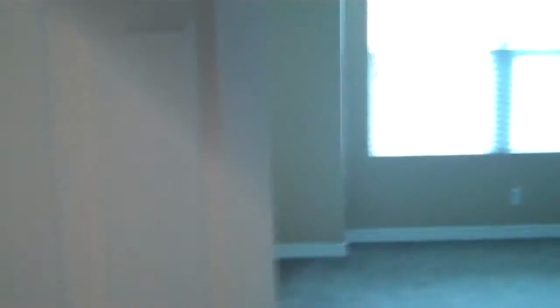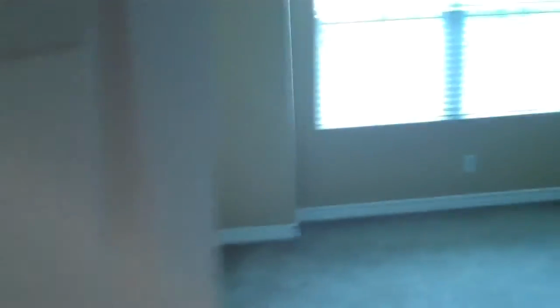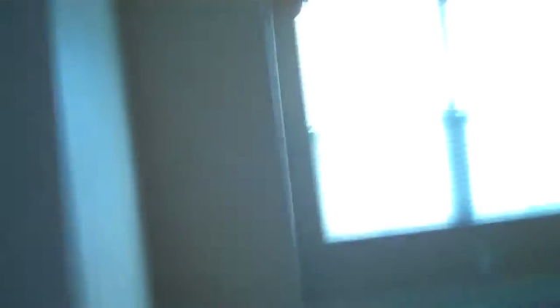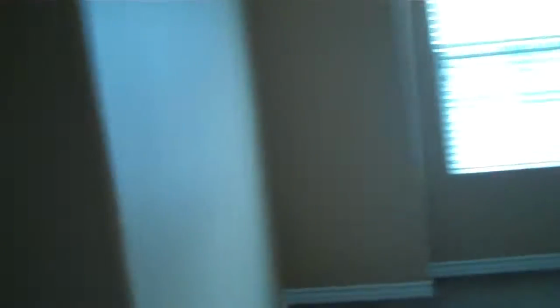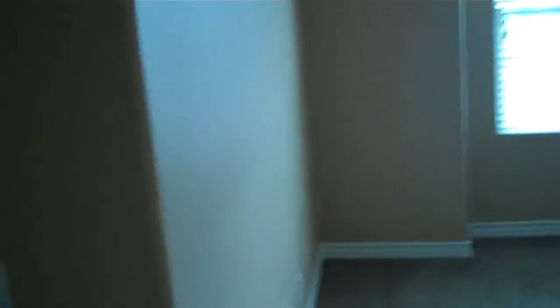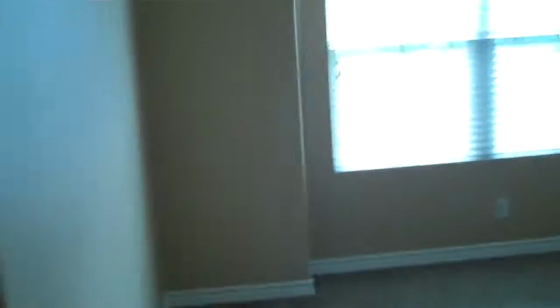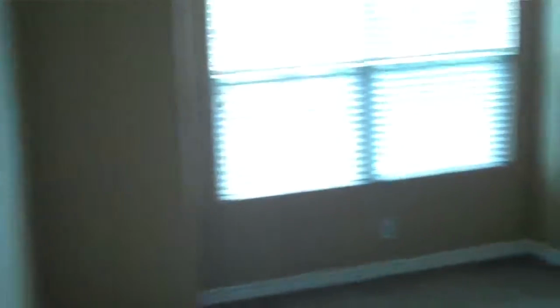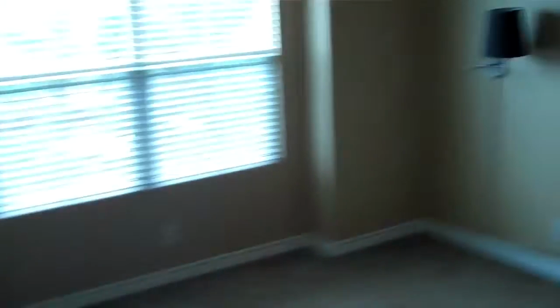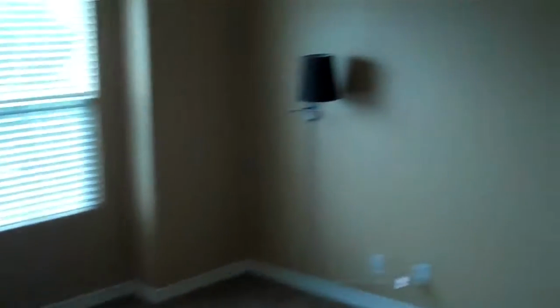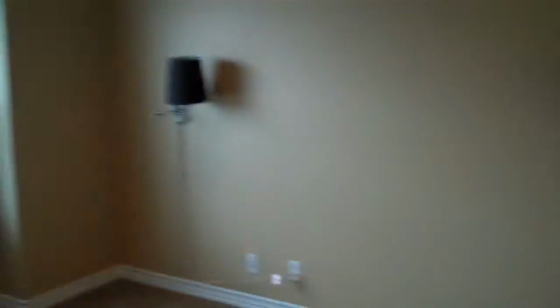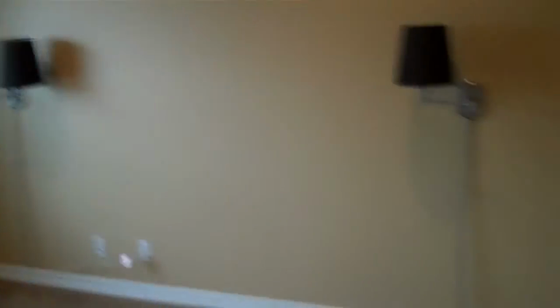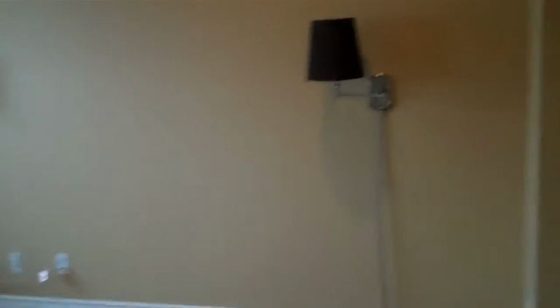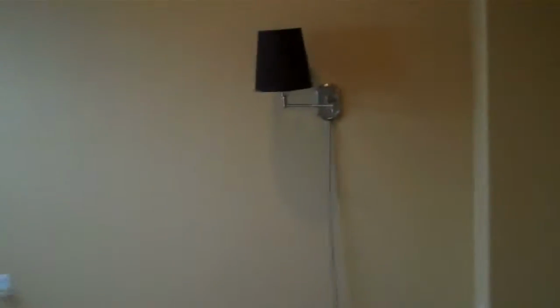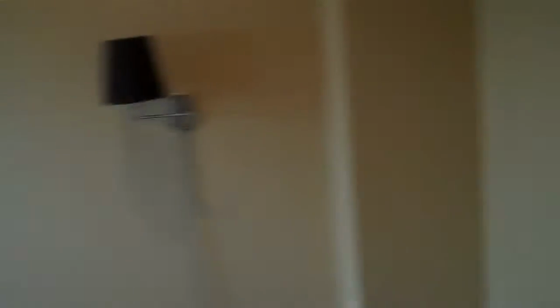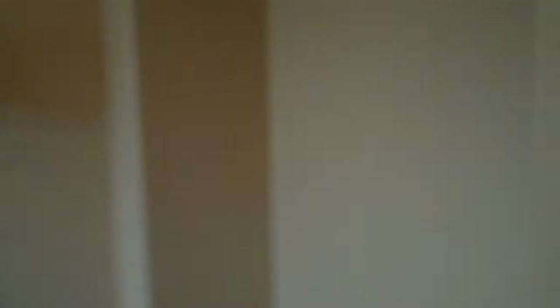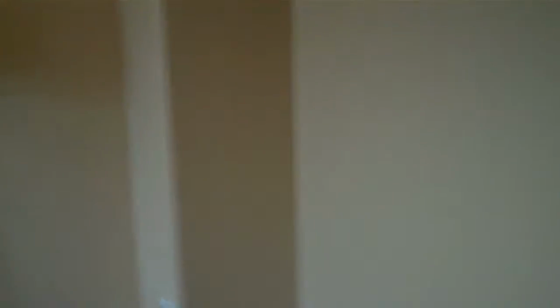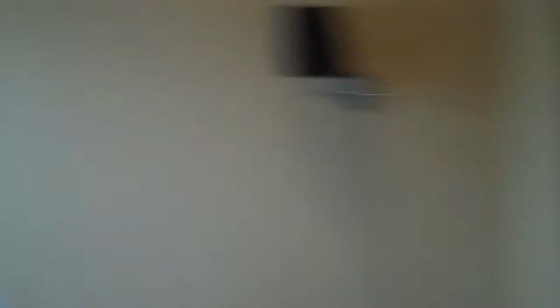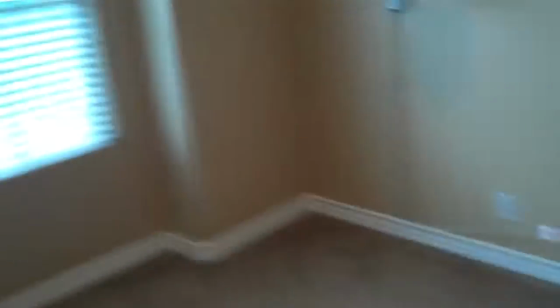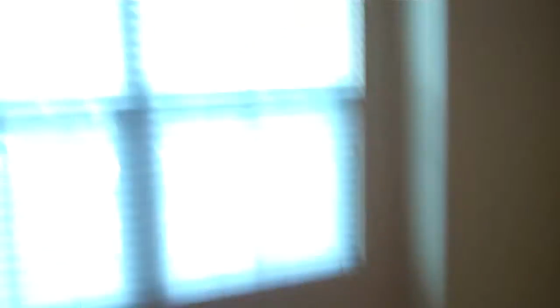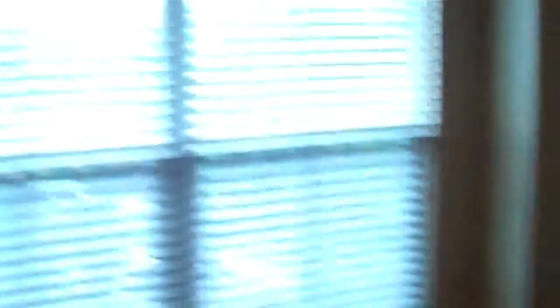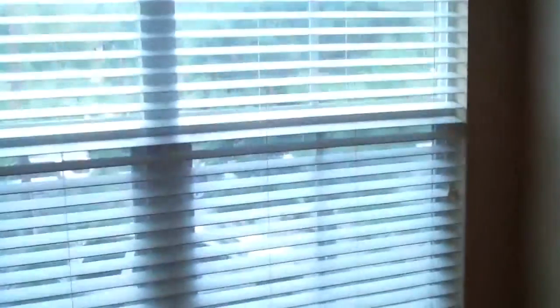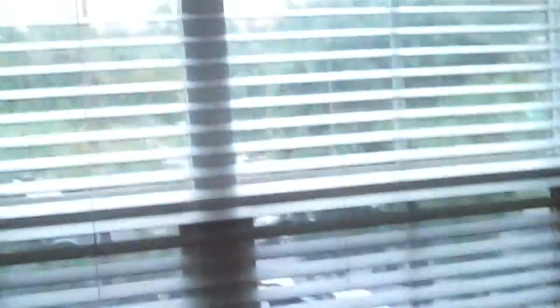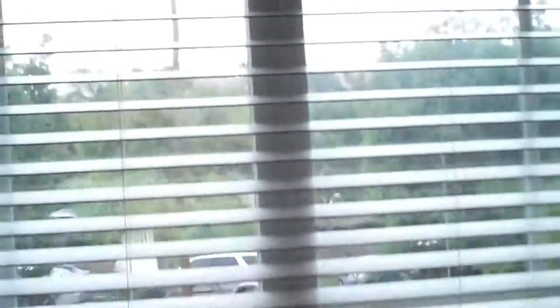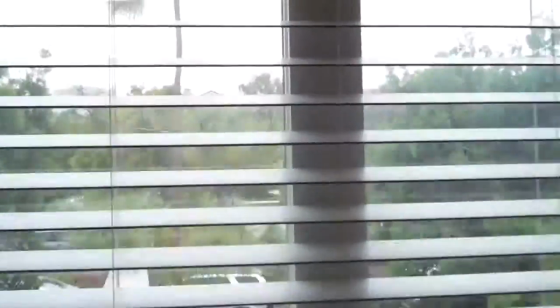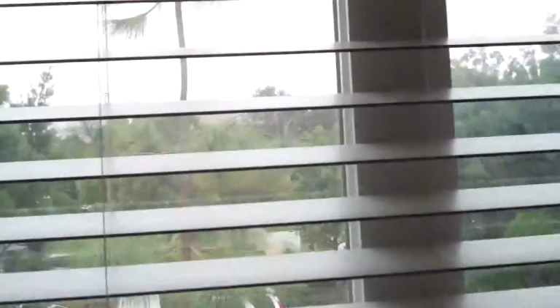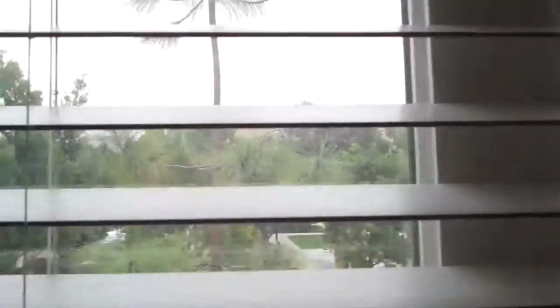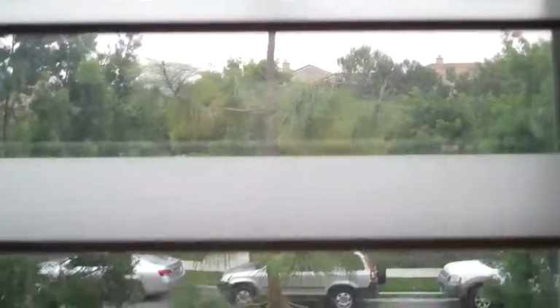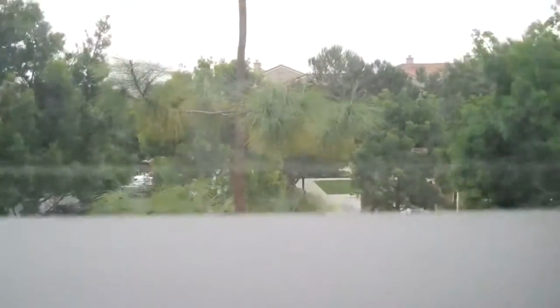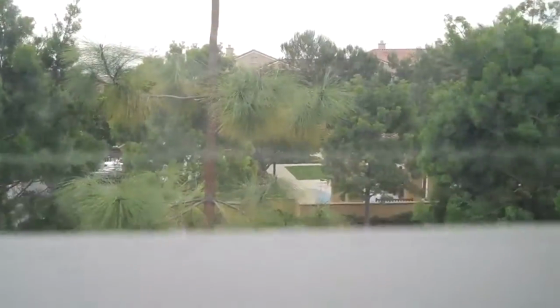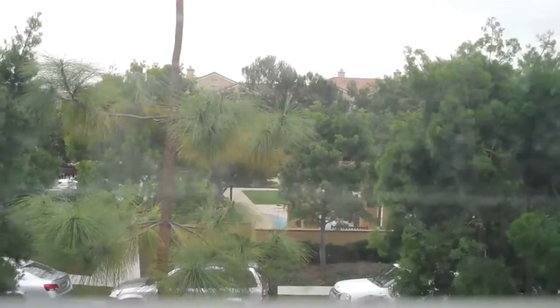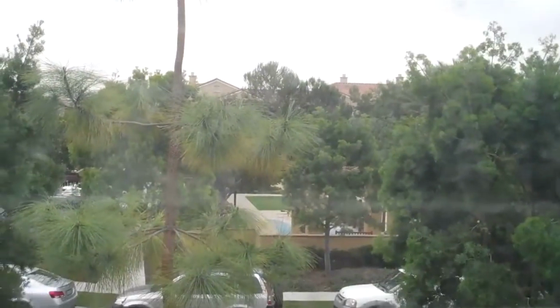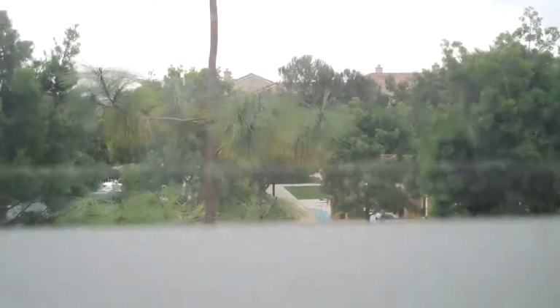Washer and dryer go there, side by side. The master looks out over the park. It has some lights. Nice view — it's nice when you can look out and nobody's looking back at you. That's cool.